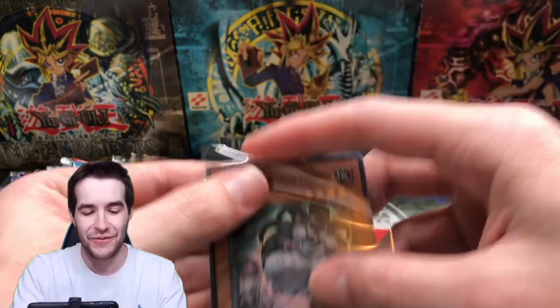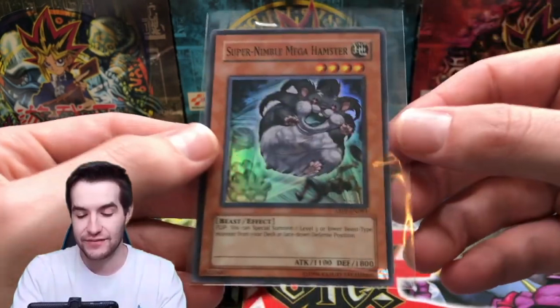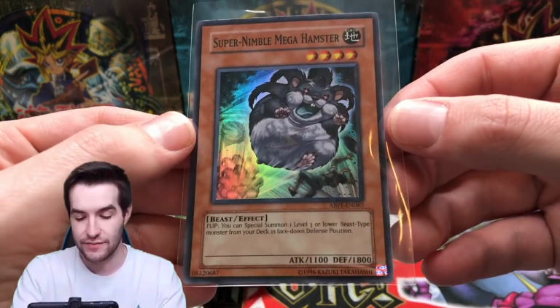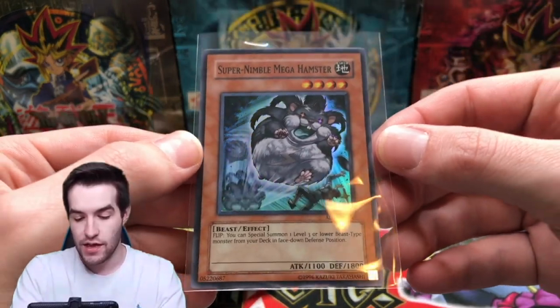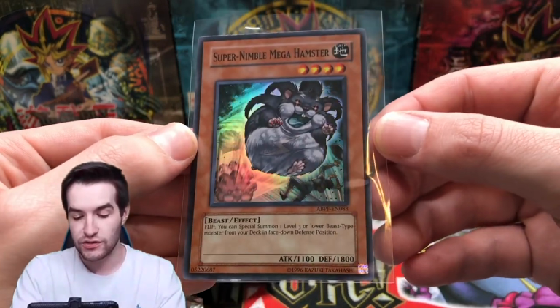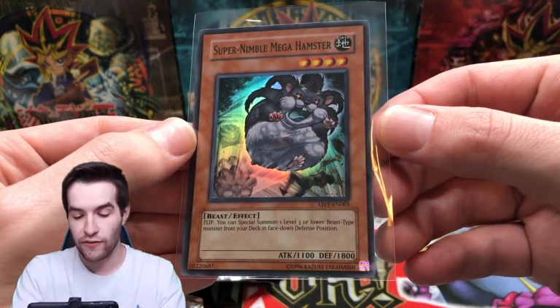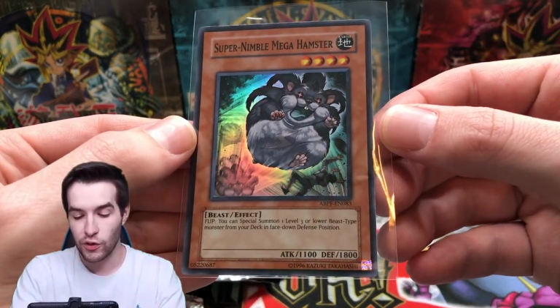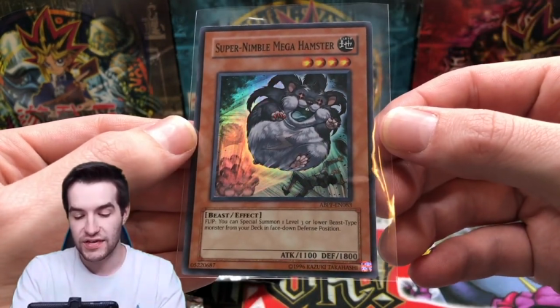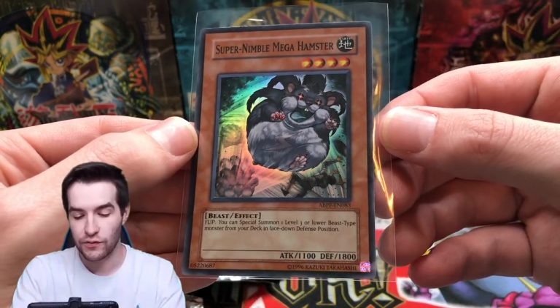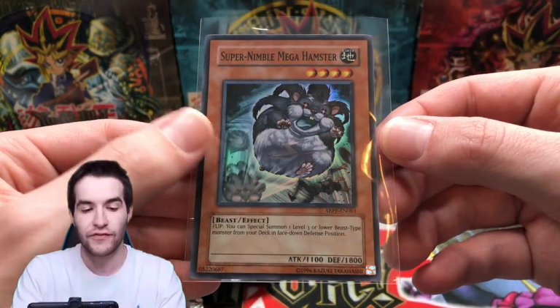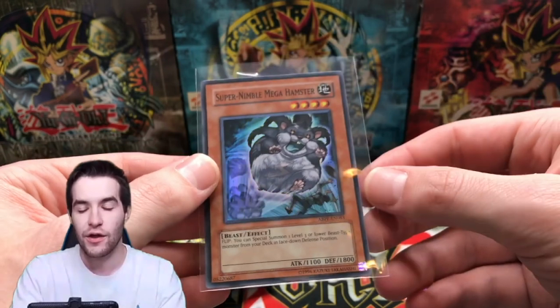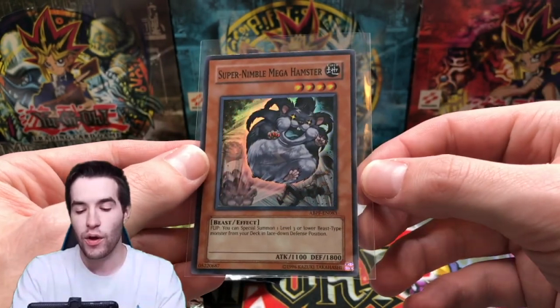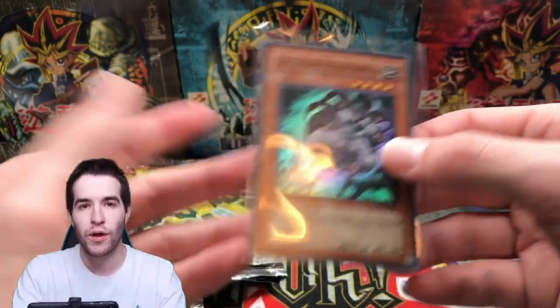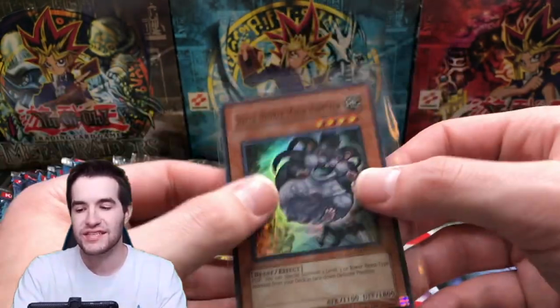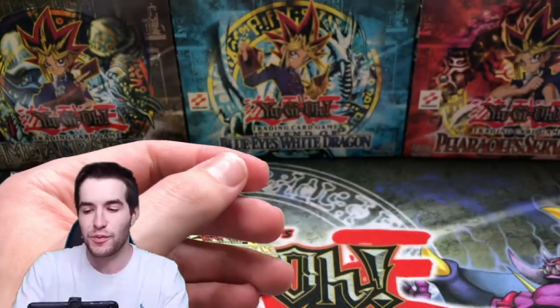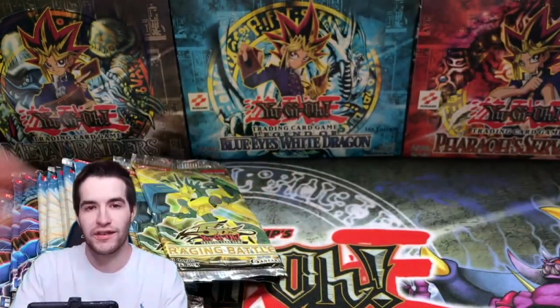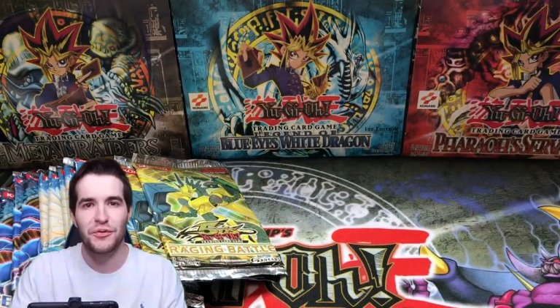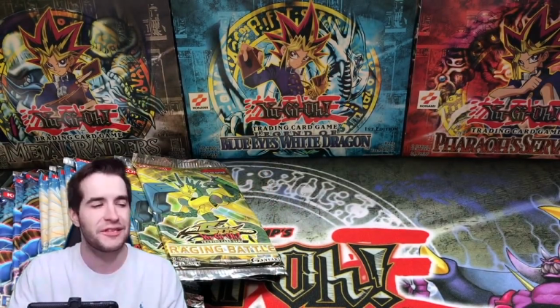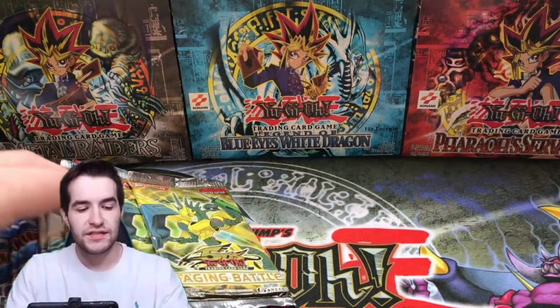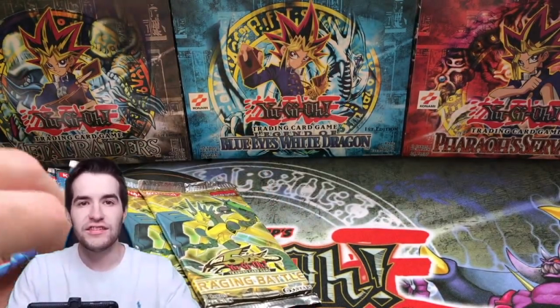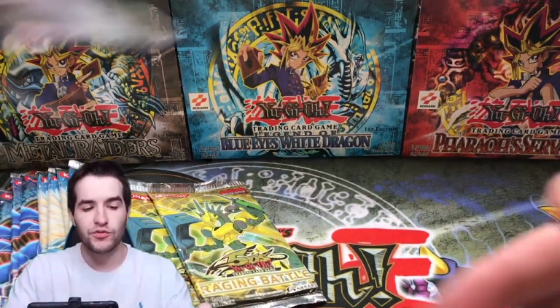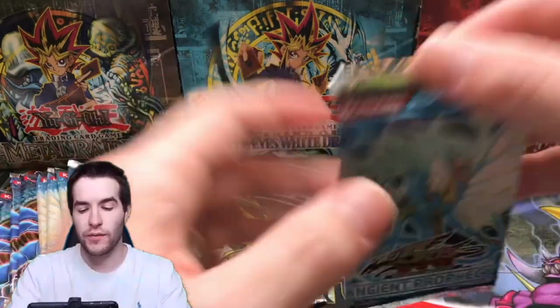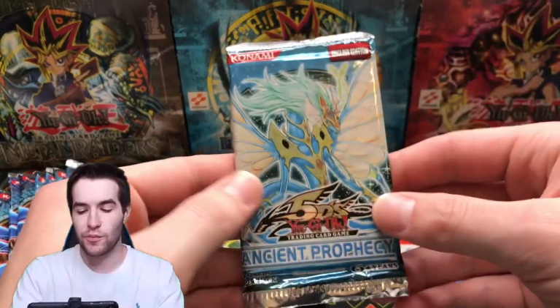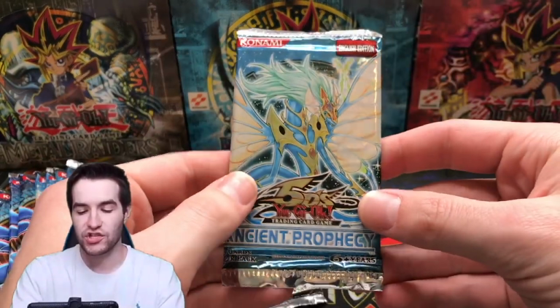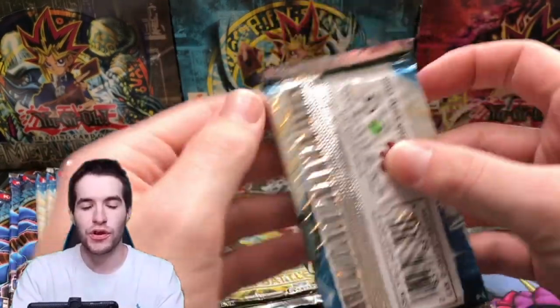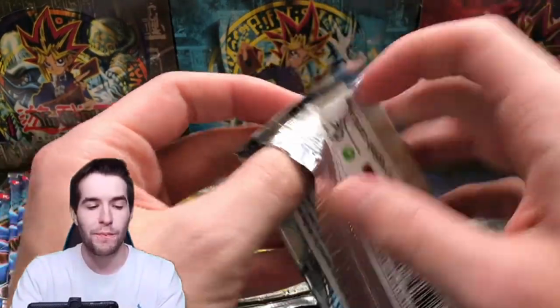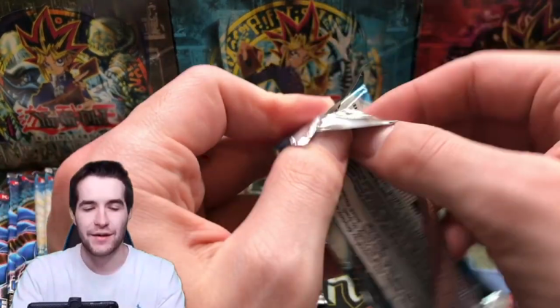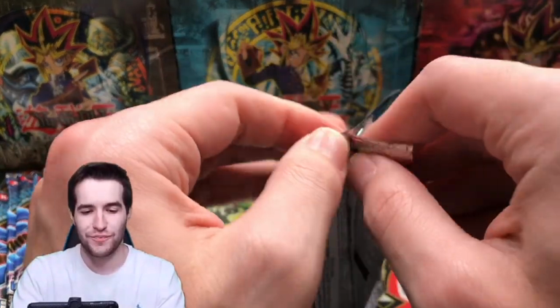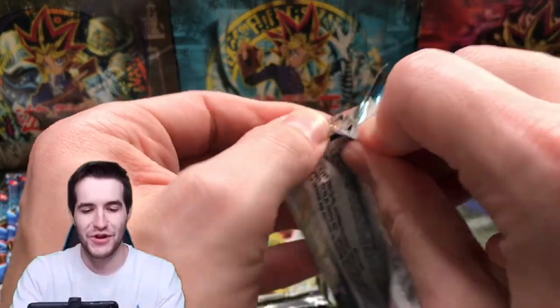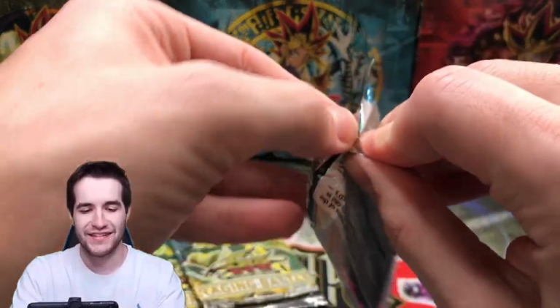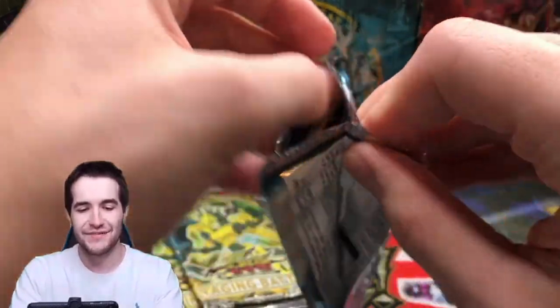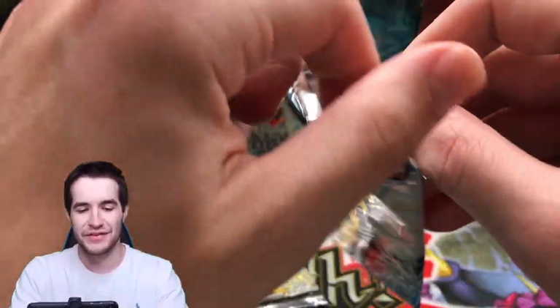Super Nimble Mega Hamster's actually worth a little bit — not sure why. It lets you special summon one level three or lower beast-type monster from your deck face down. What beast deck do people run? Let me know in the comments, because obviously someone's buying Super Nimble Mega Hamster — somebody's using it.